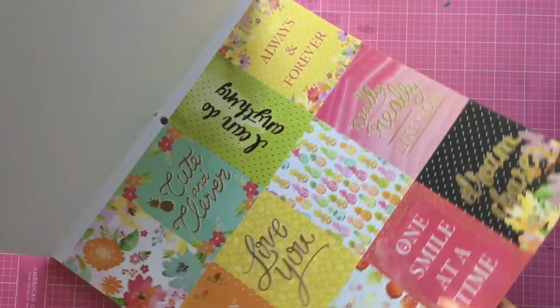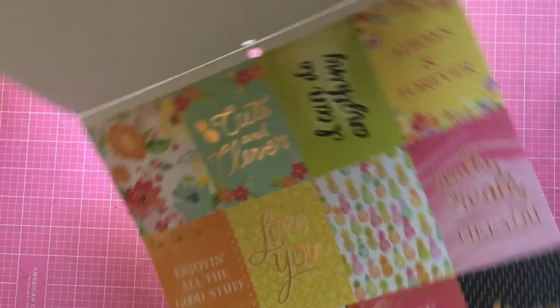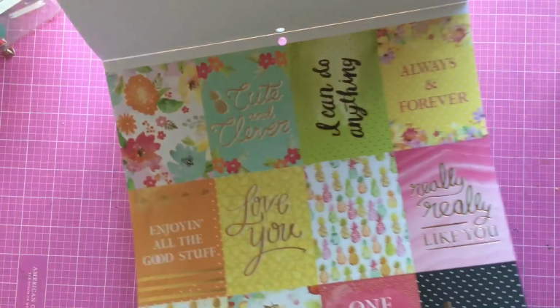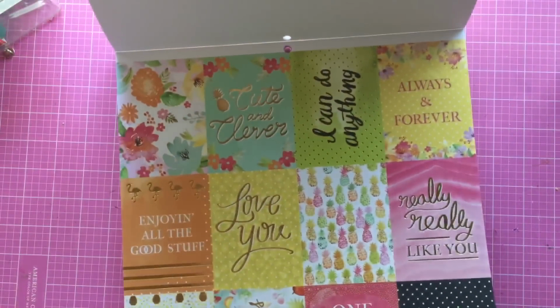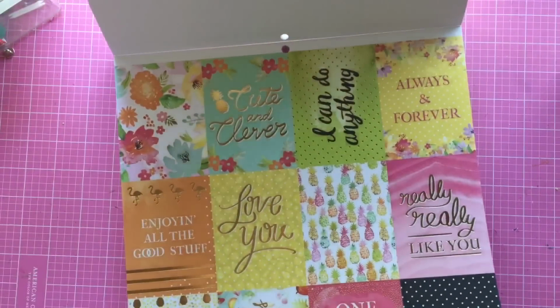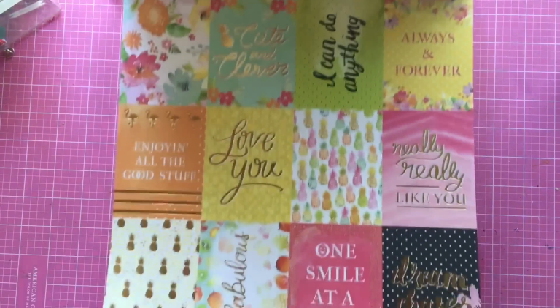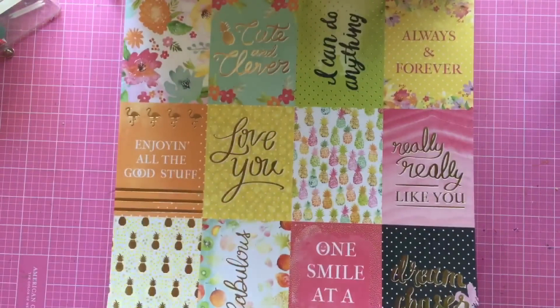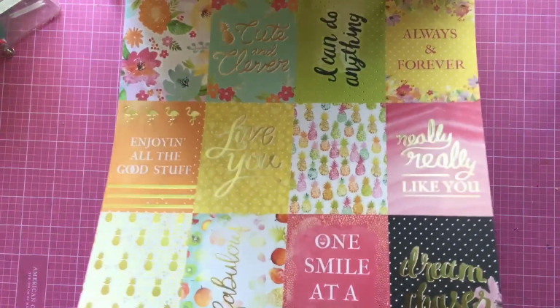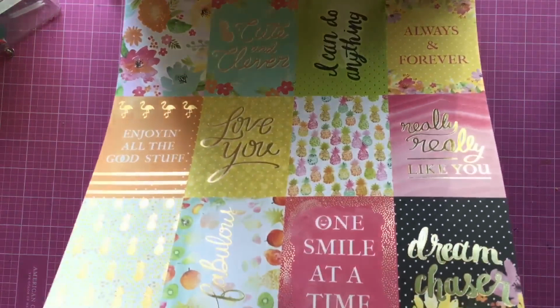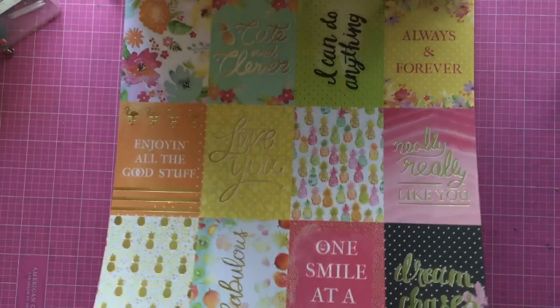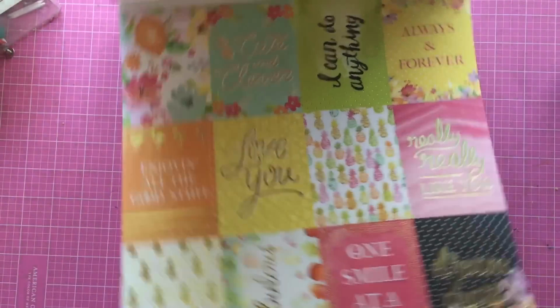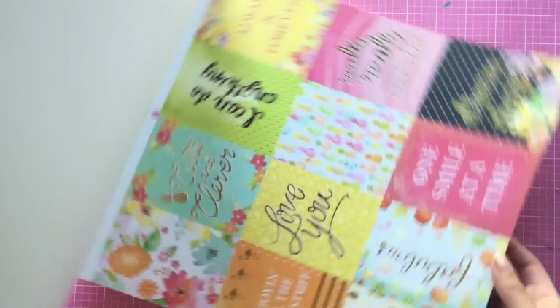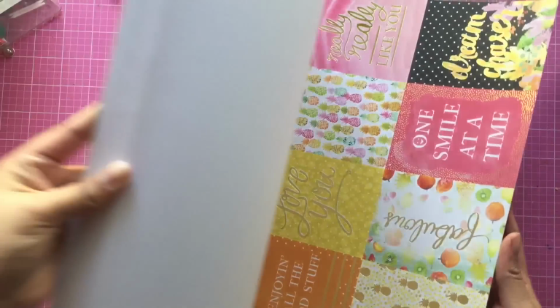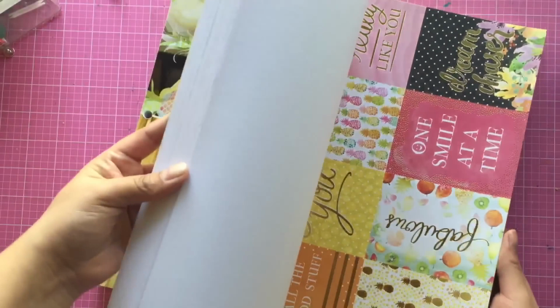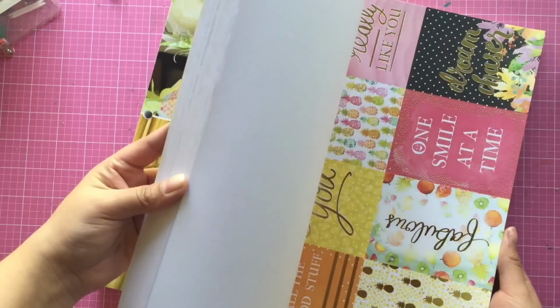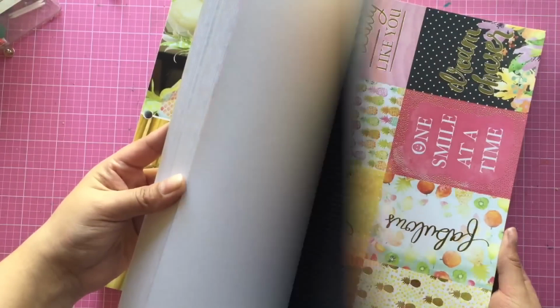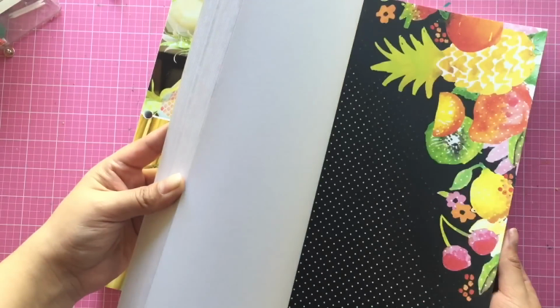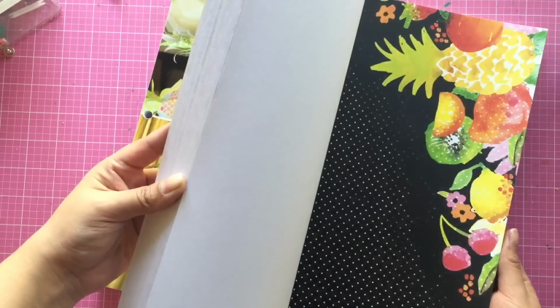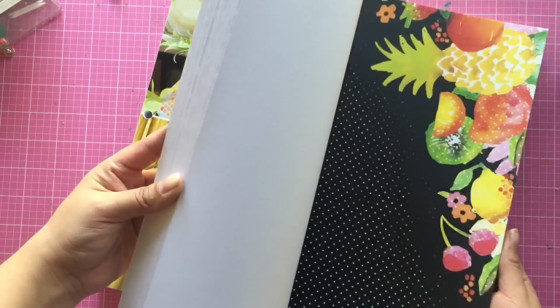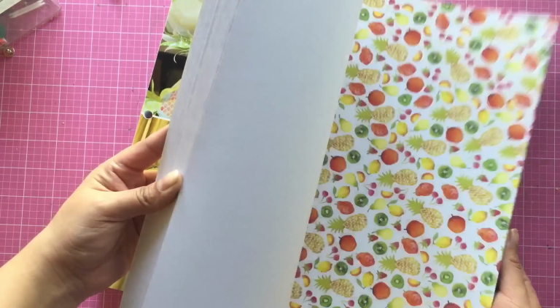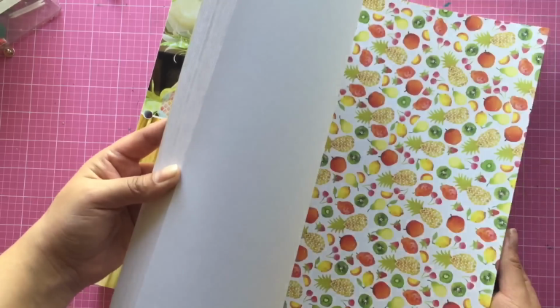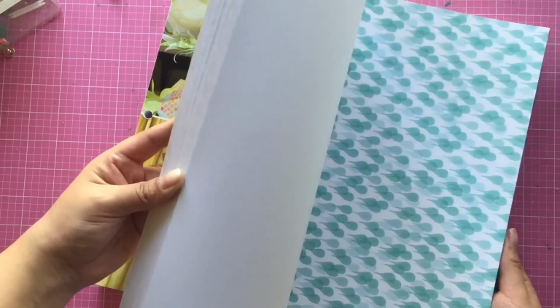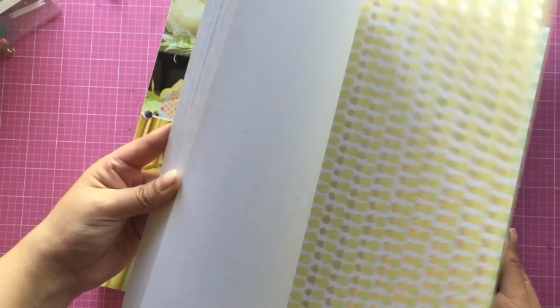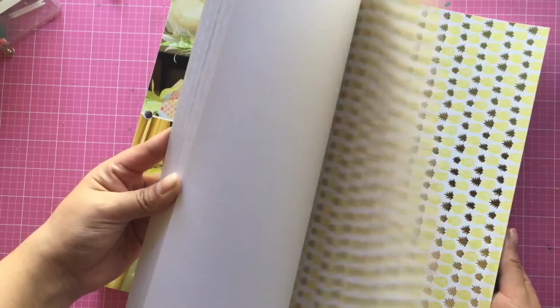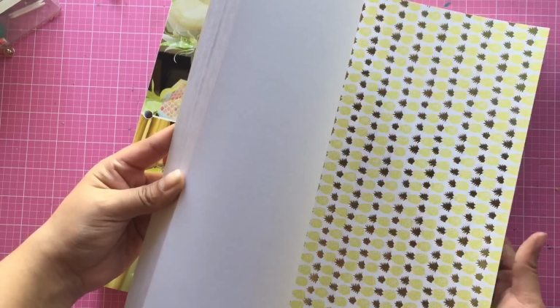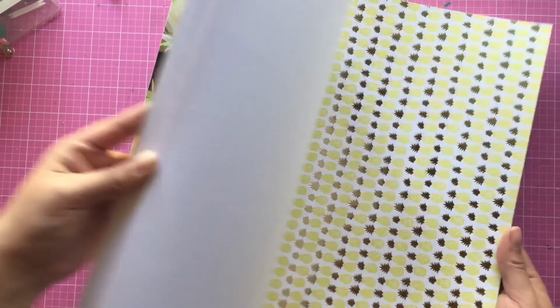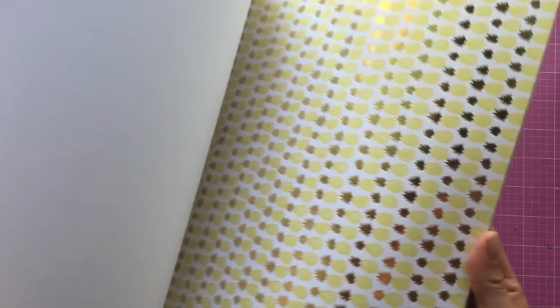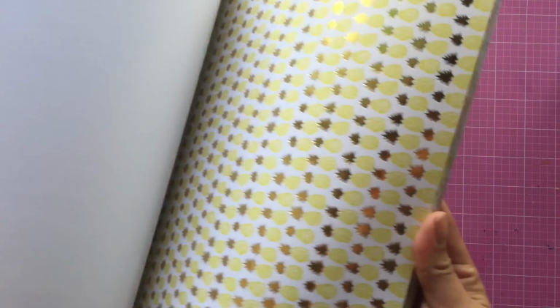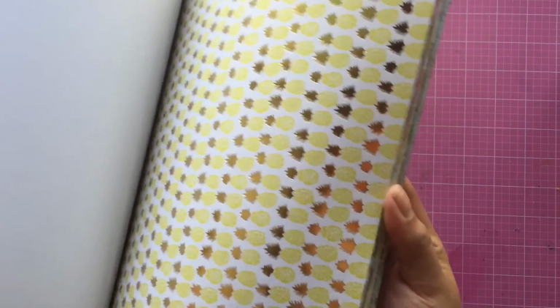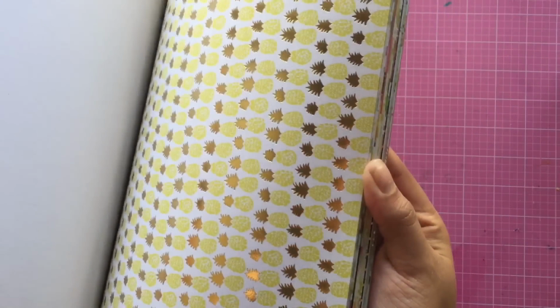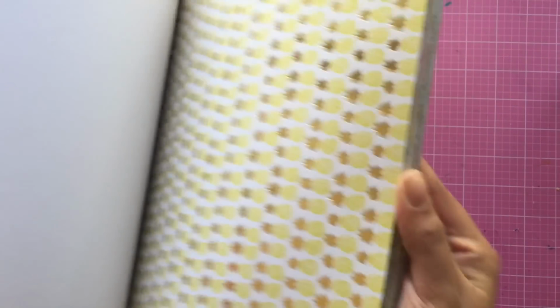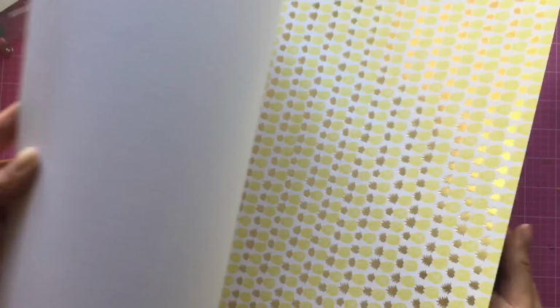The cut-apart sheet is absolutely gorgeous and this would be really cute to do a flip book out of. There are also some really adorable pineapples in there.